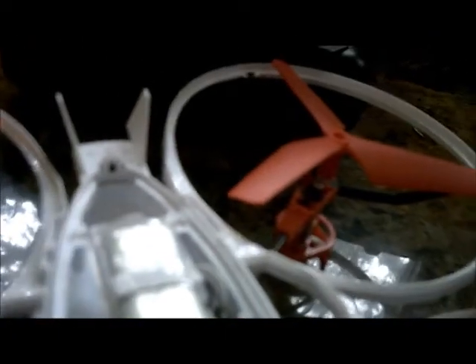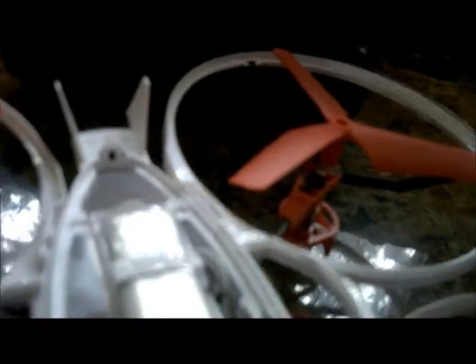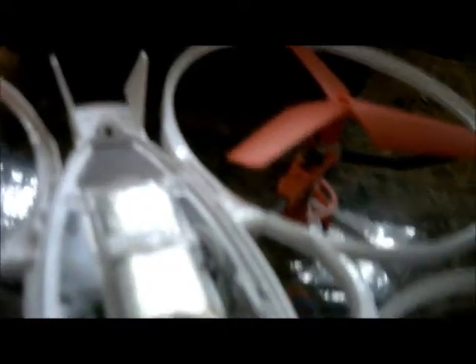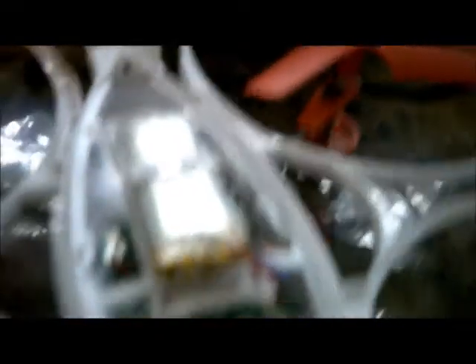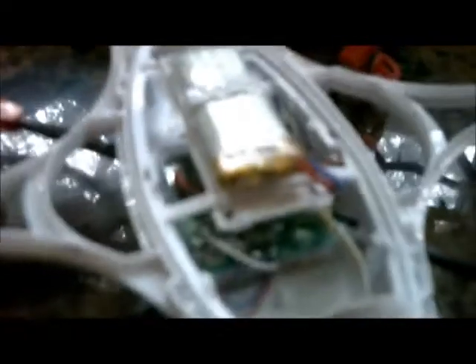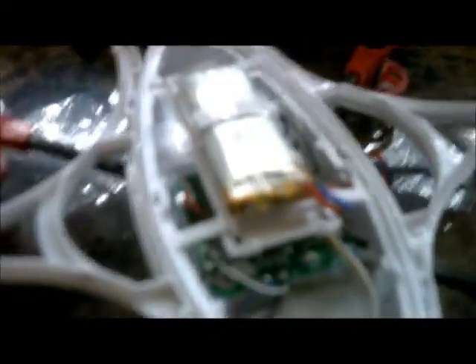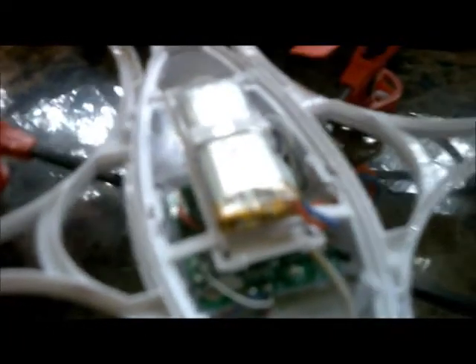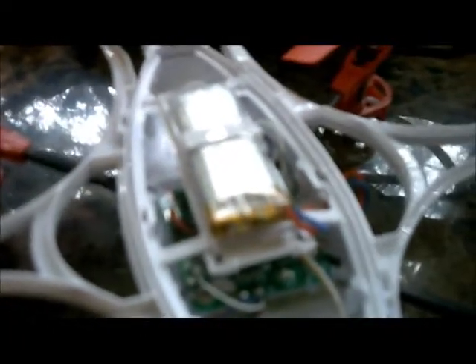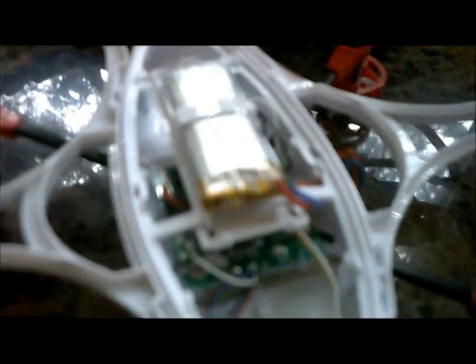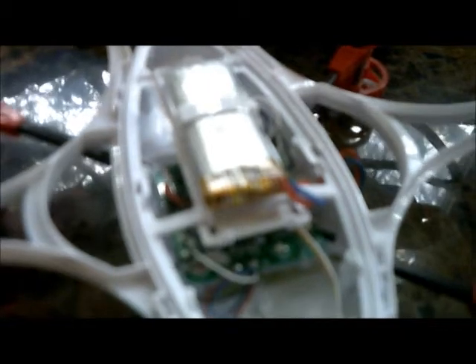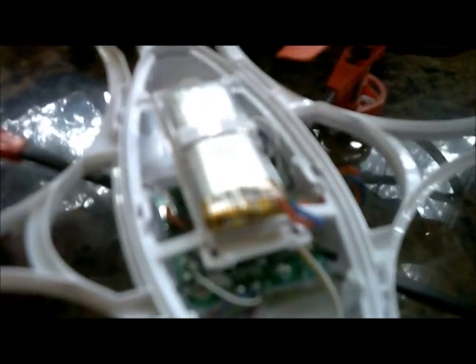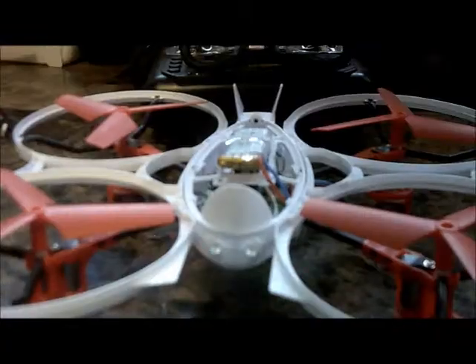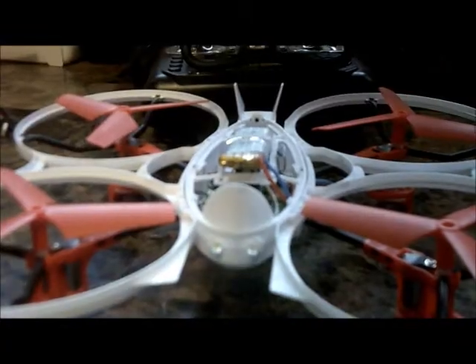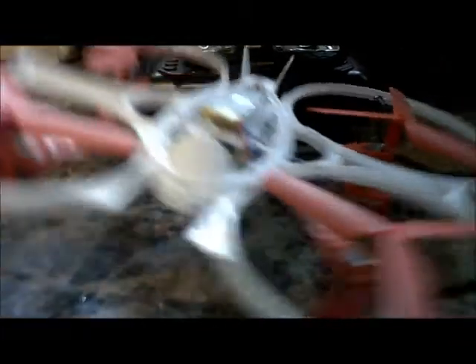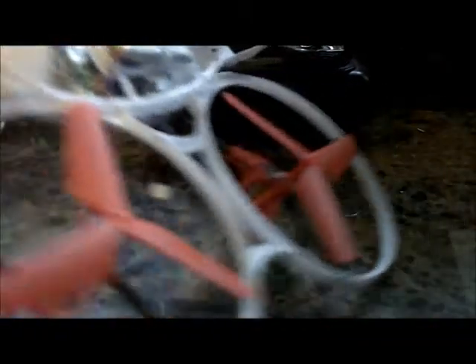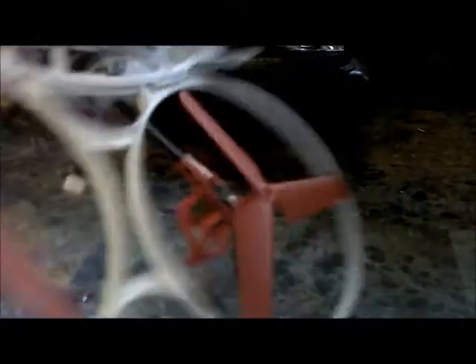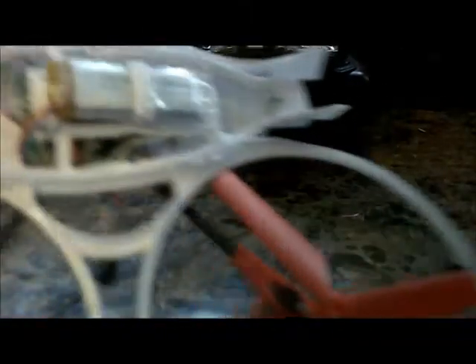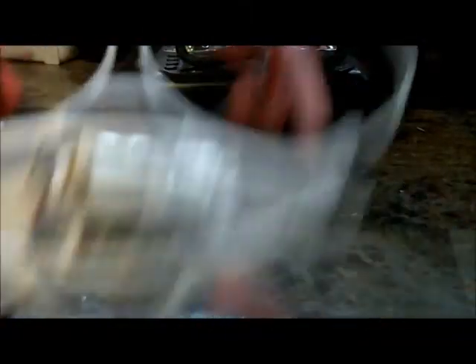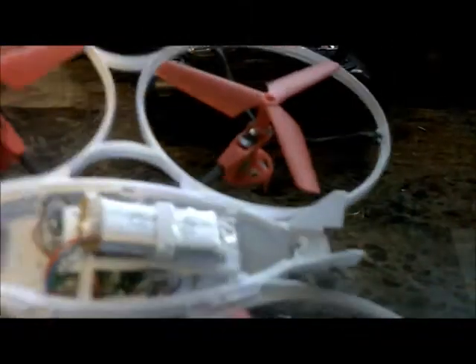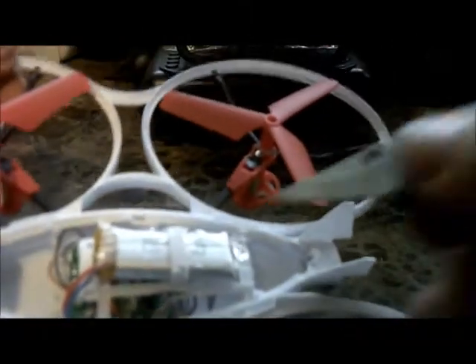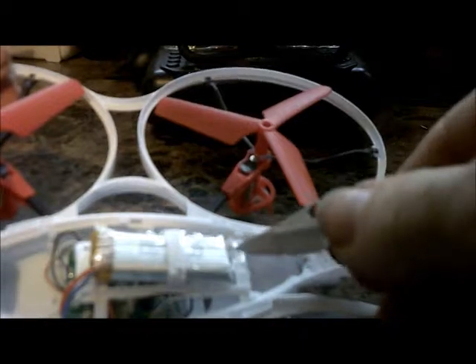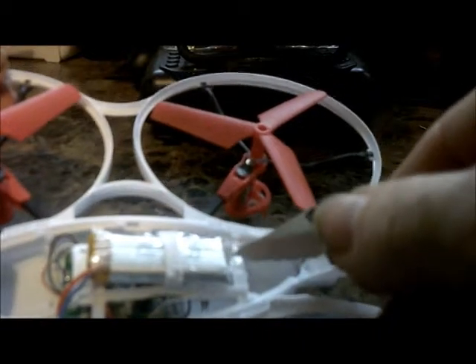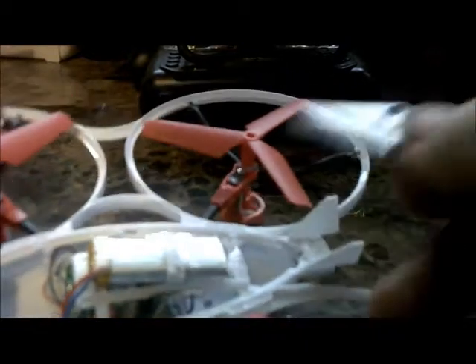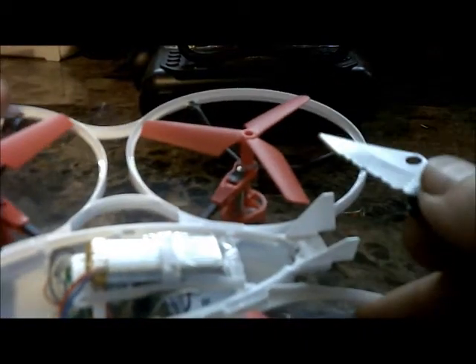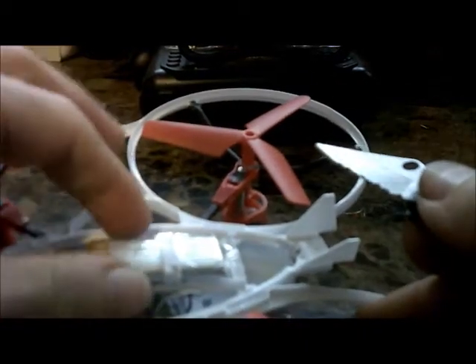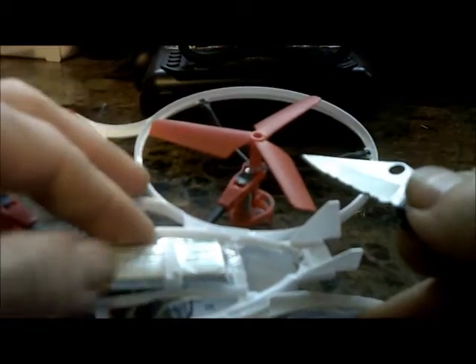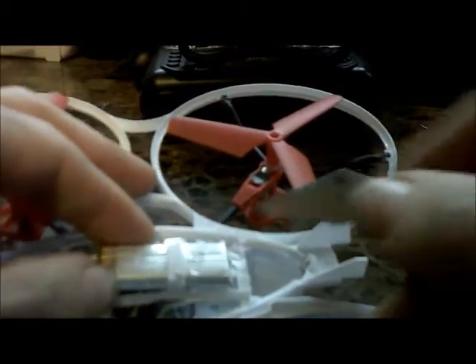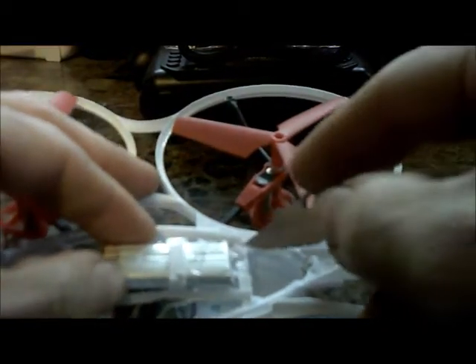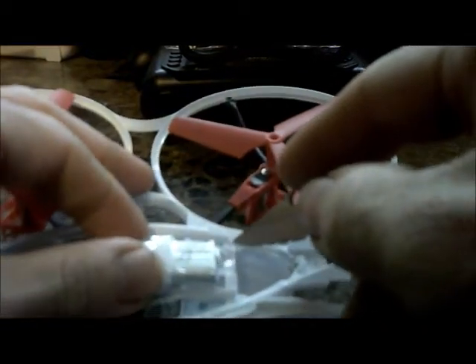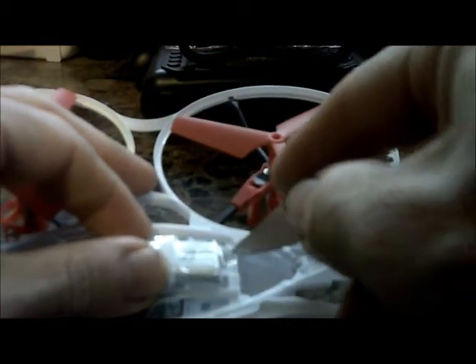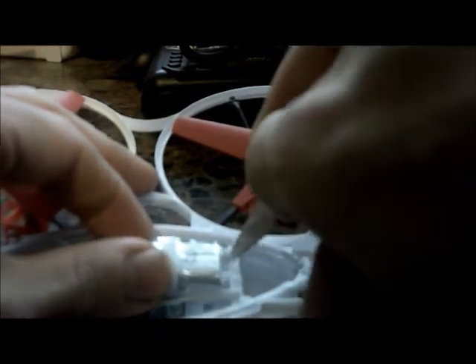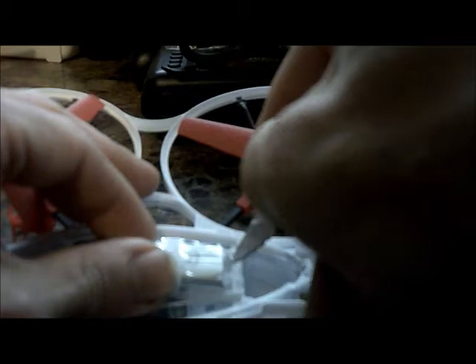I have tons of batteries. I like to switch out batteries, I like to go flight after flight after flight, or pick and choose what I'm going to fly — and not have to deal with only having one battery for this, it's dead, now I've got to wait. I don't want to do that.